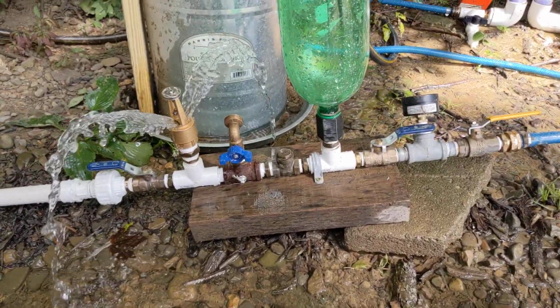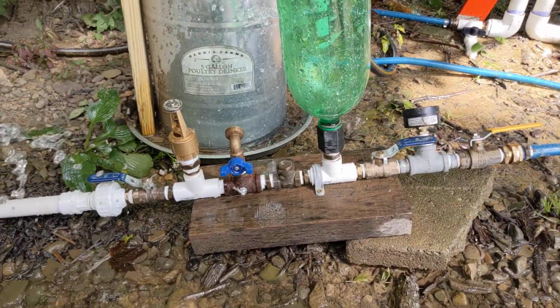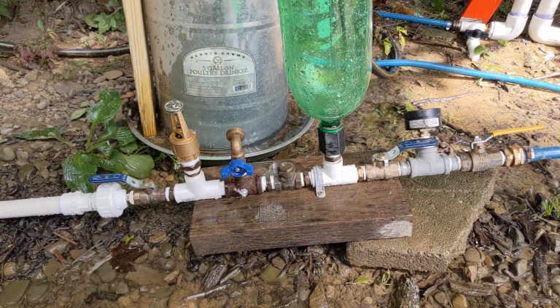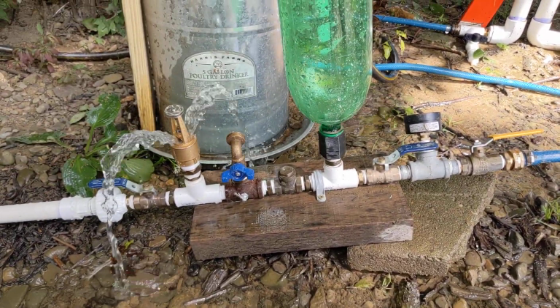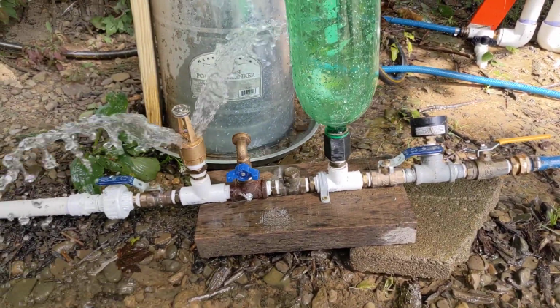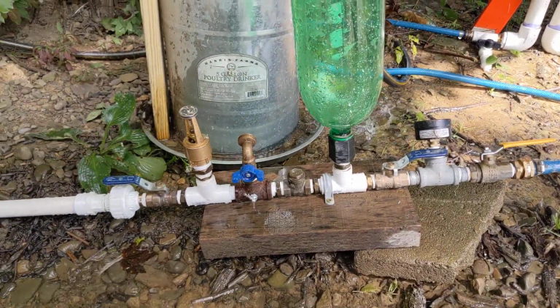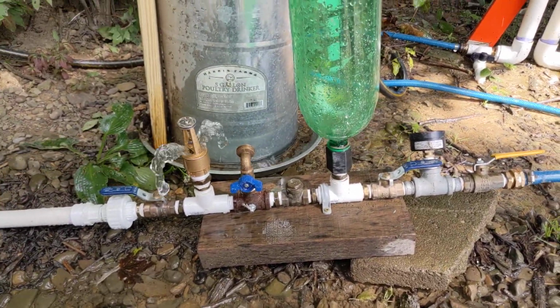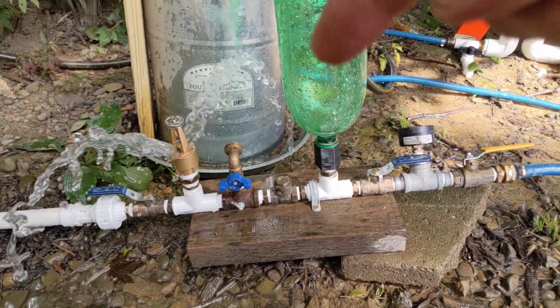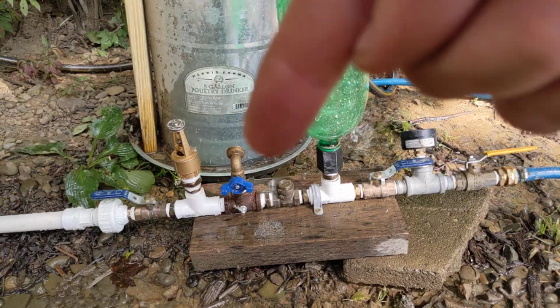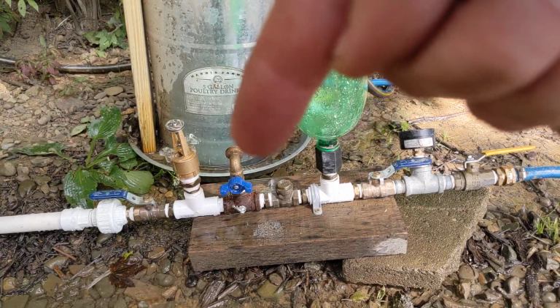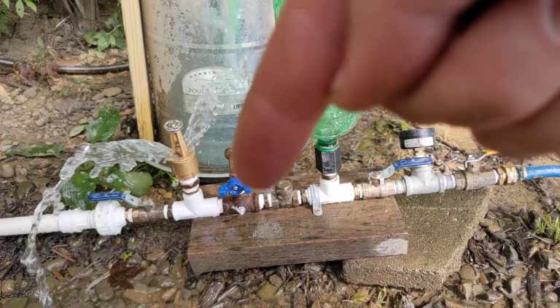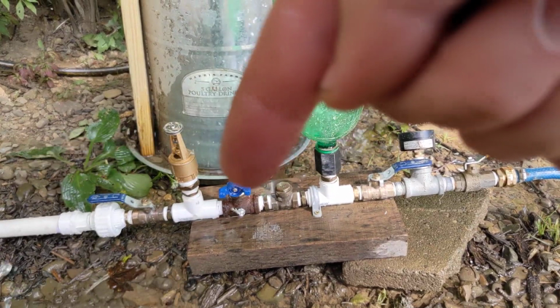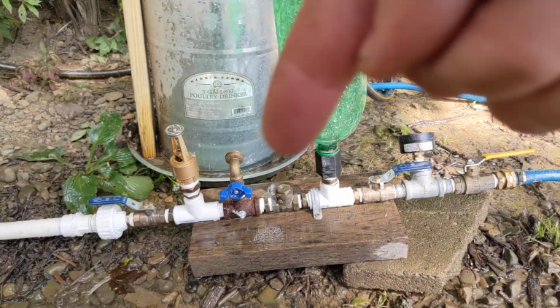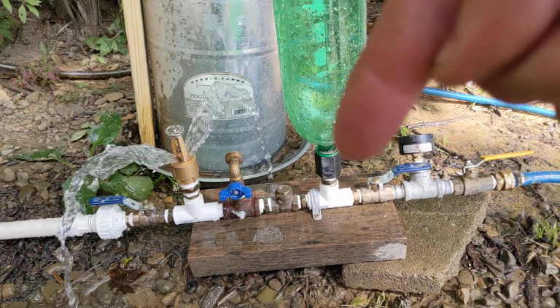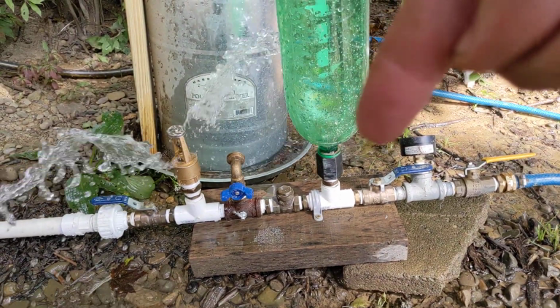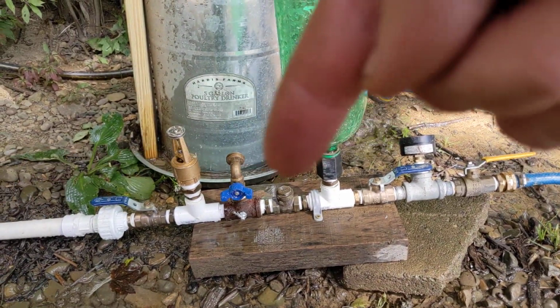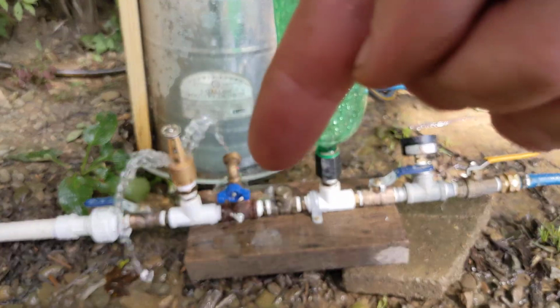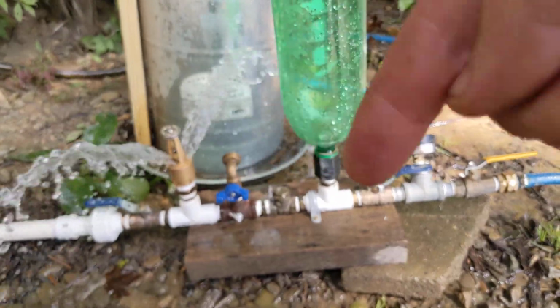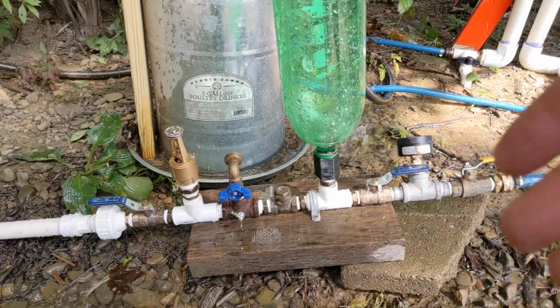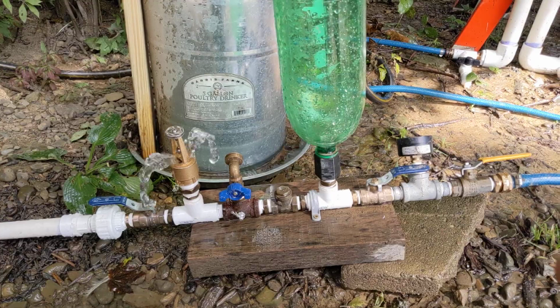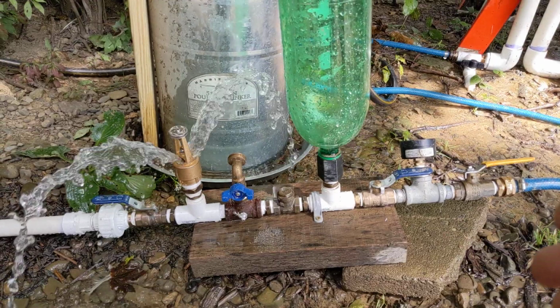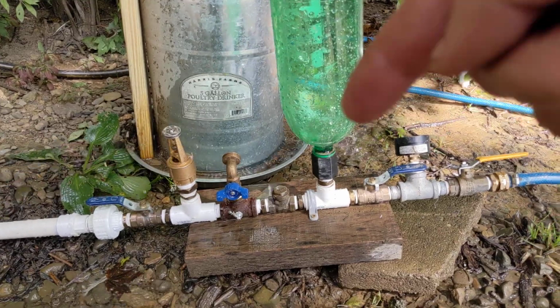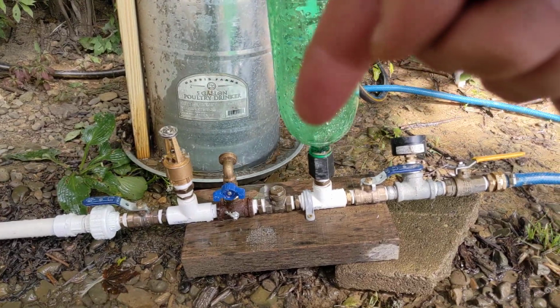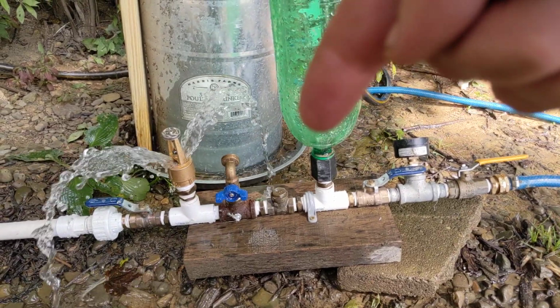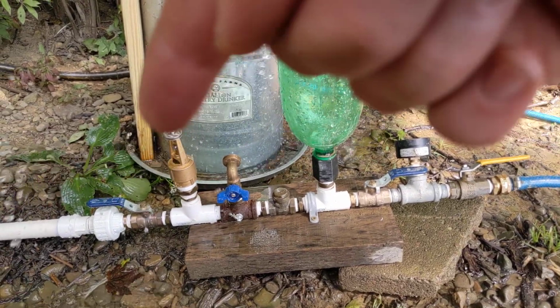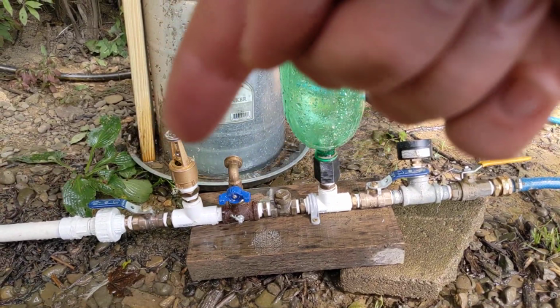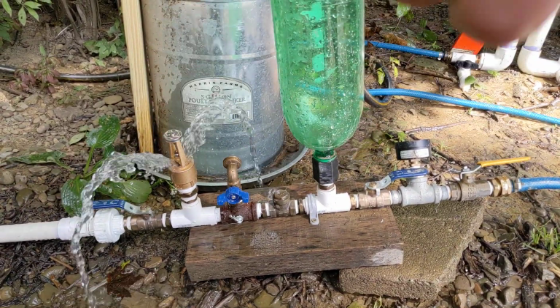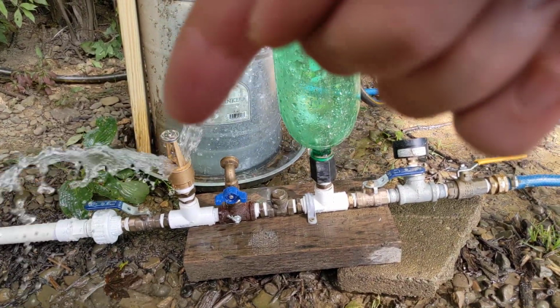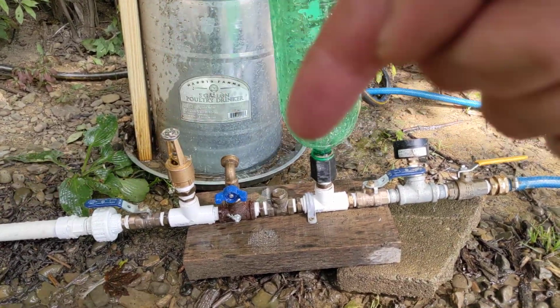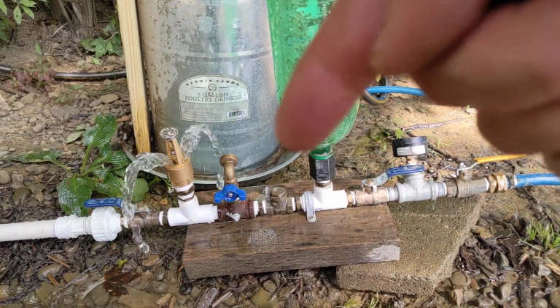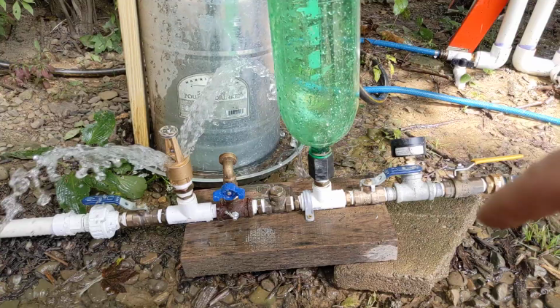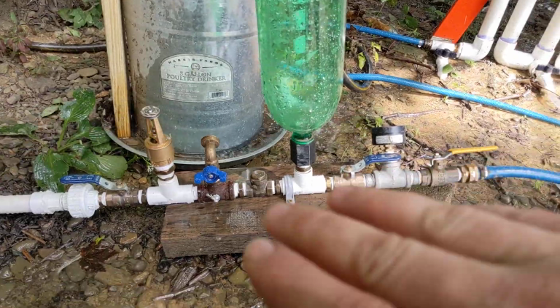Another comment I forgot to mention: the pump is tilted up. Any air that enters through the snifter valve will want to travel upward this way, instead of how I had it before where it would travel back toward the waste valve. So it does need to be tilted.